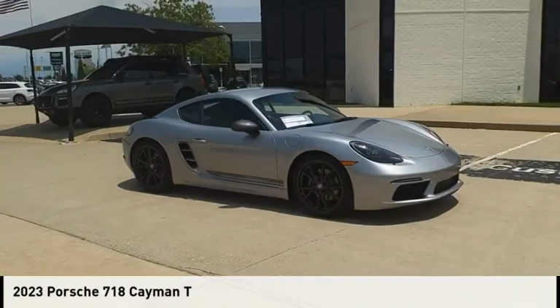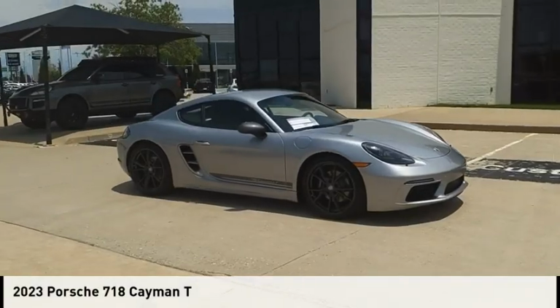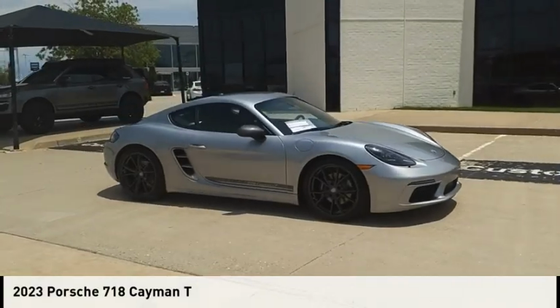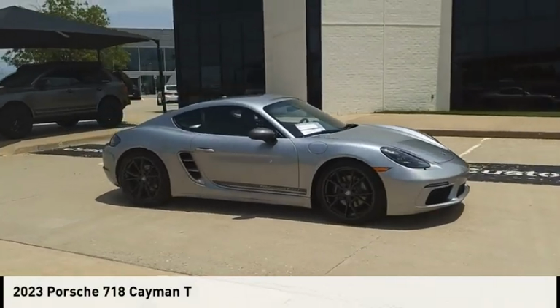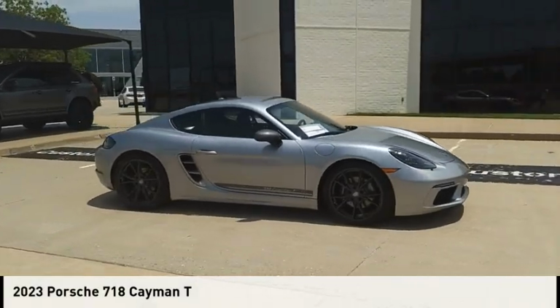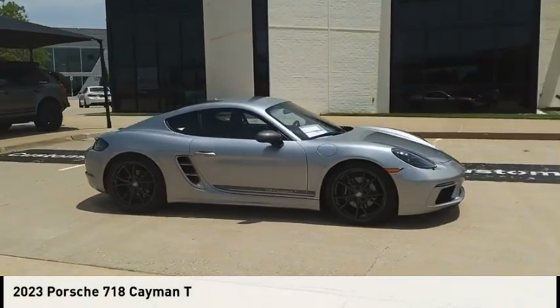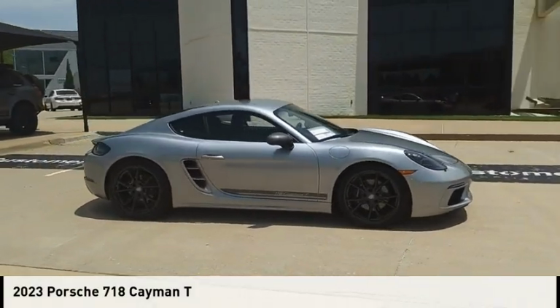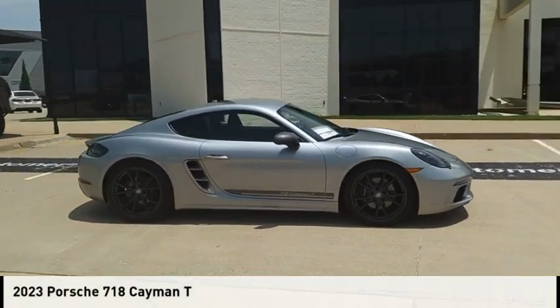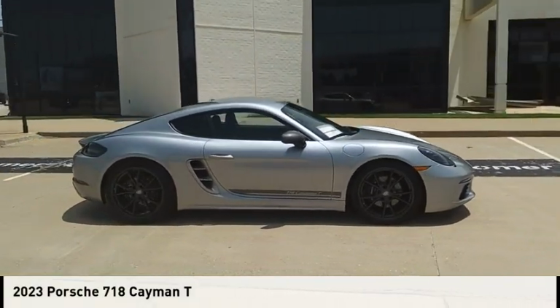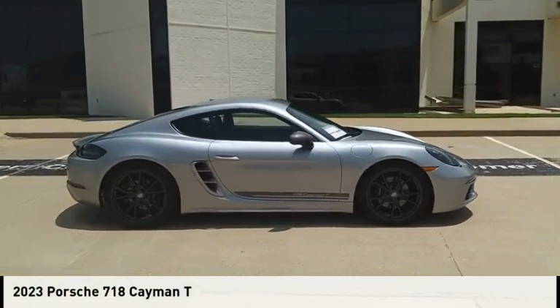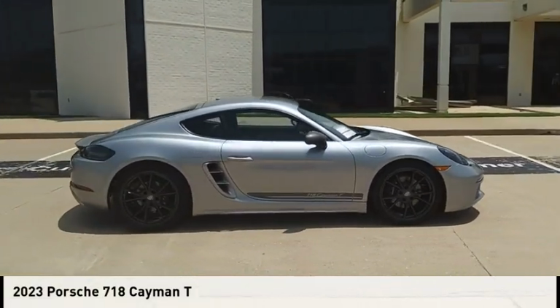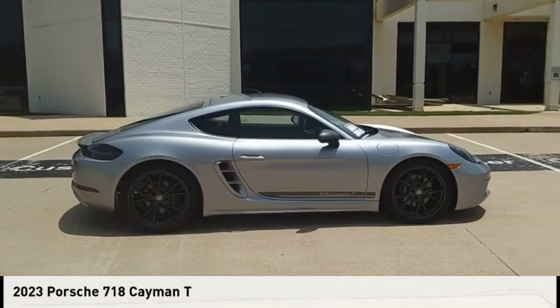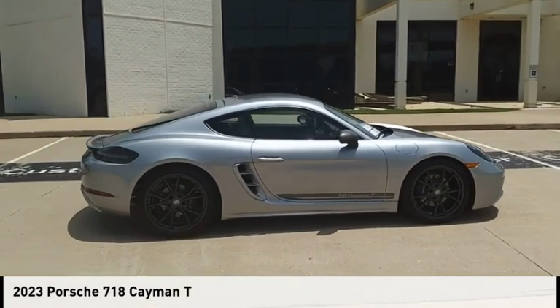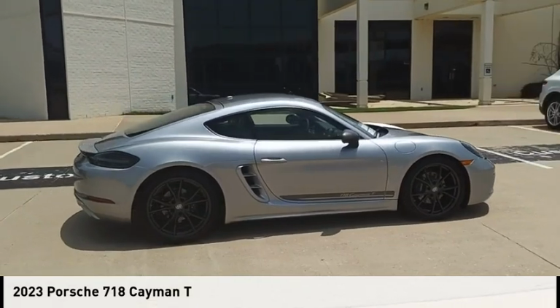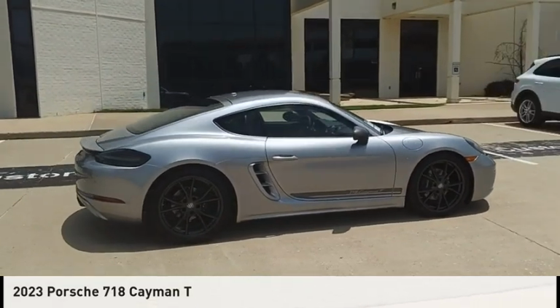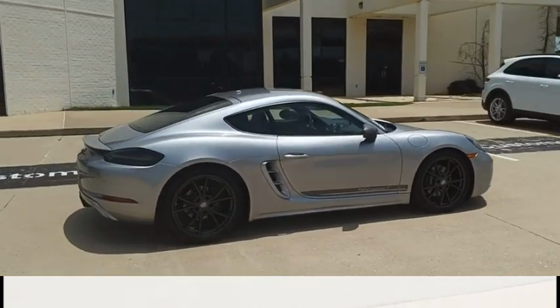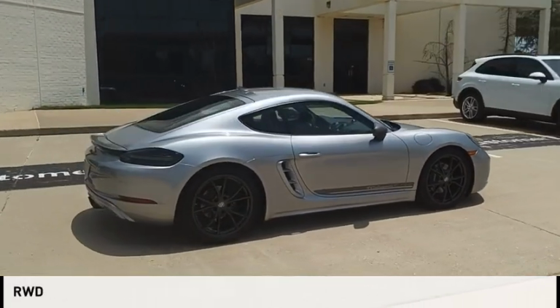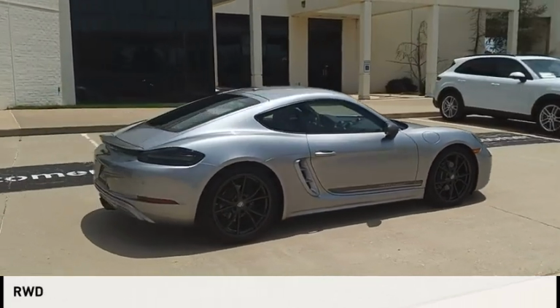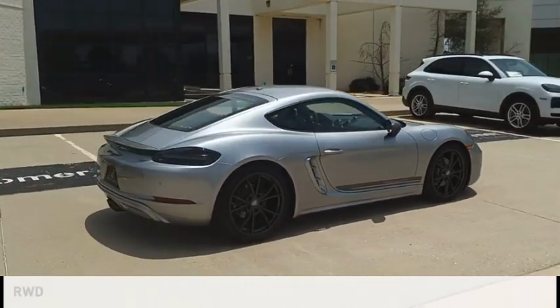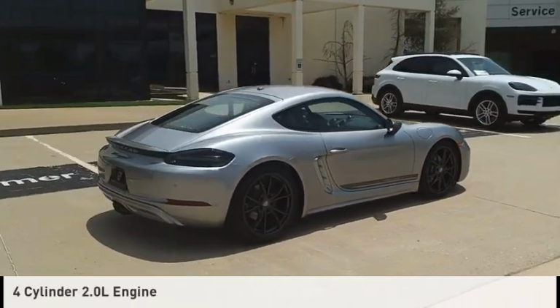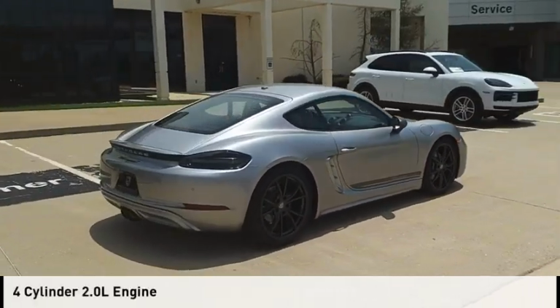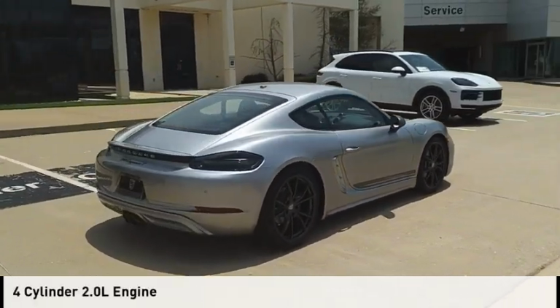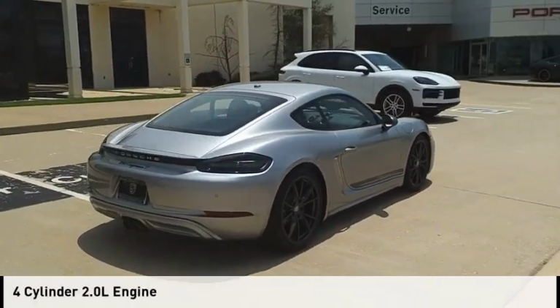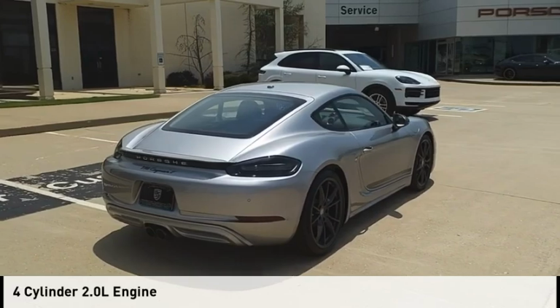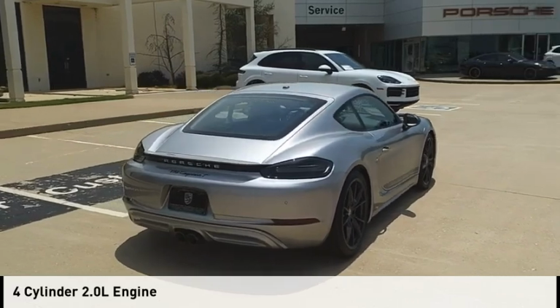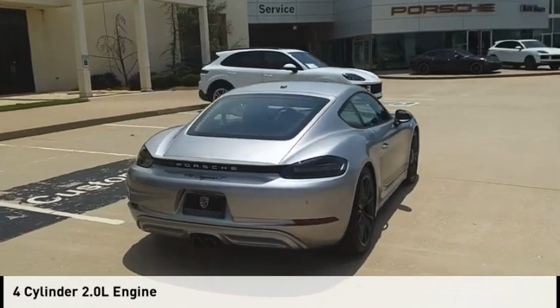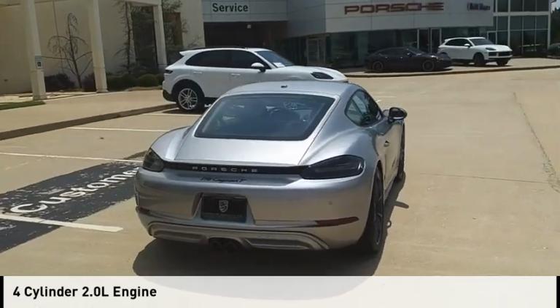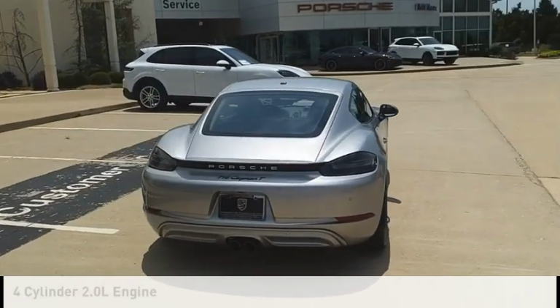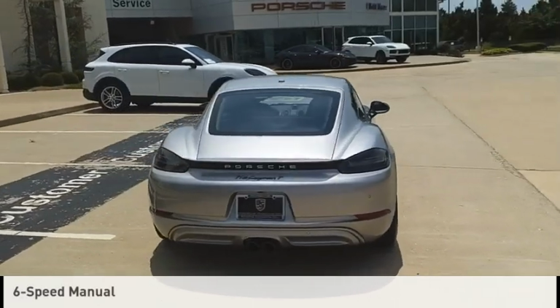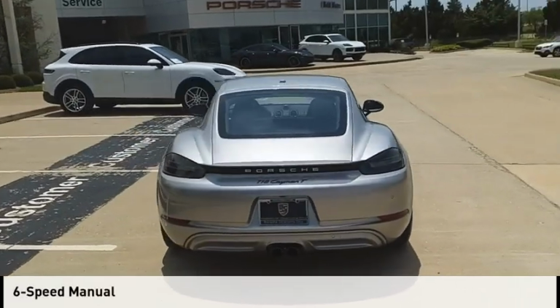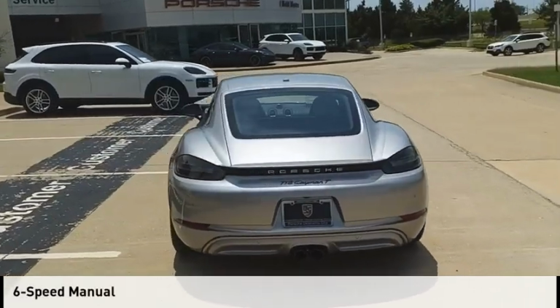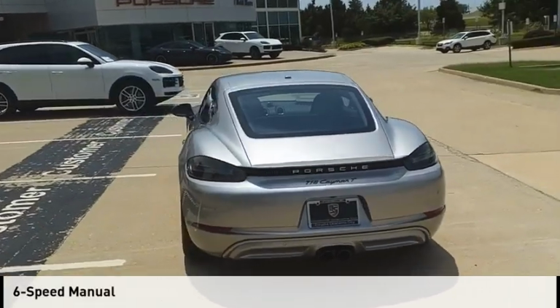Looking for the right vehicle? Check out the 2023 Cayman. This vehicle is powered by a rear-wheel drive, four-cylinder, 2.0-liter engine, and comes with a six-speed manual transmission.